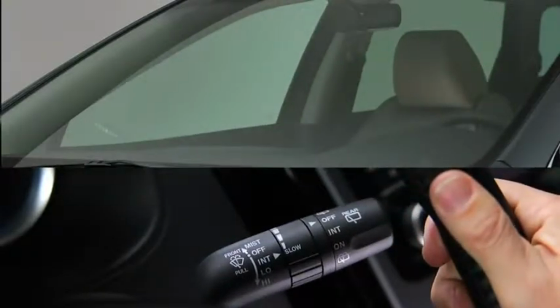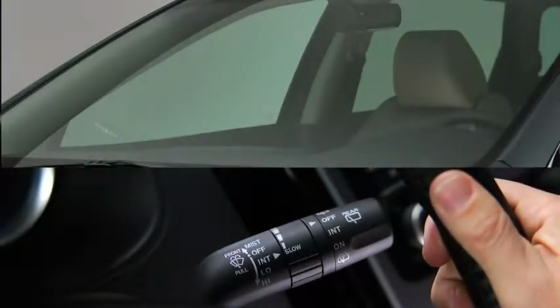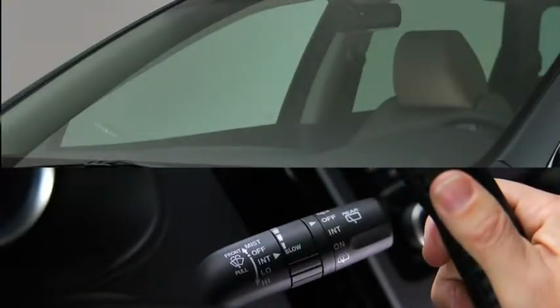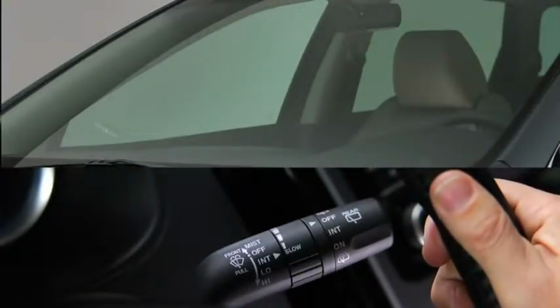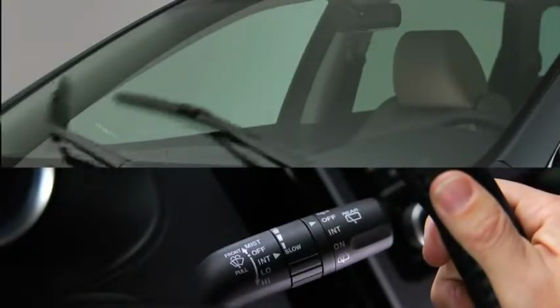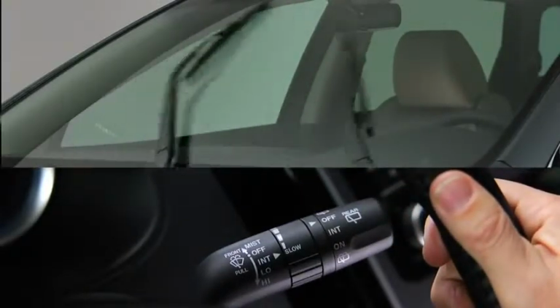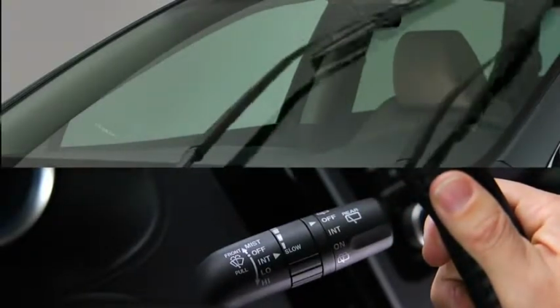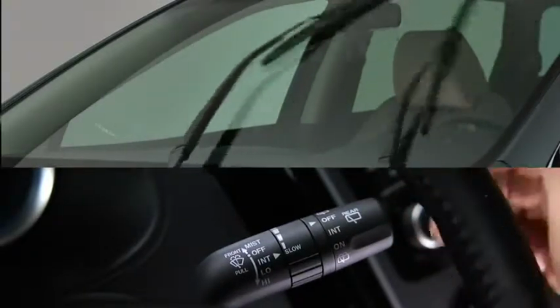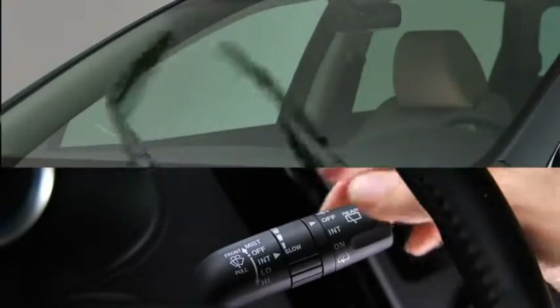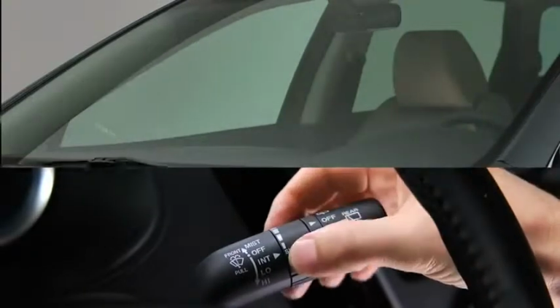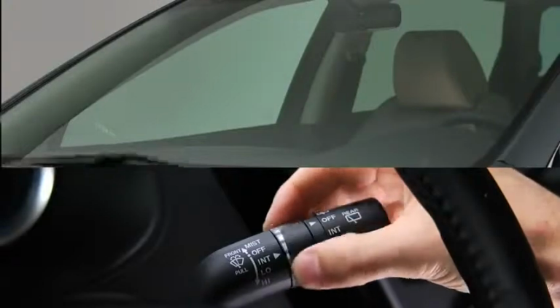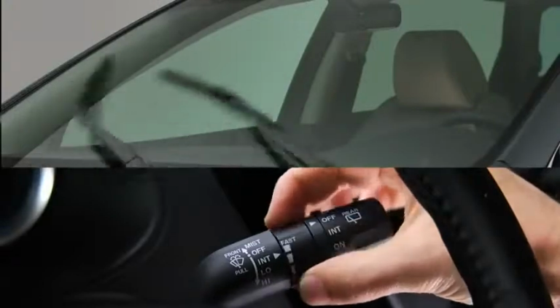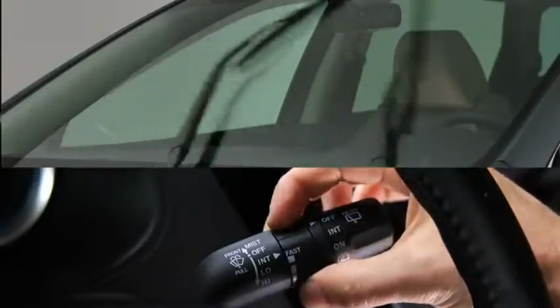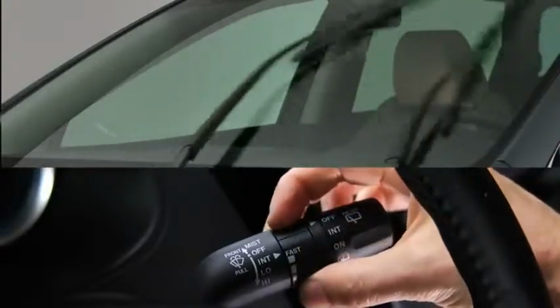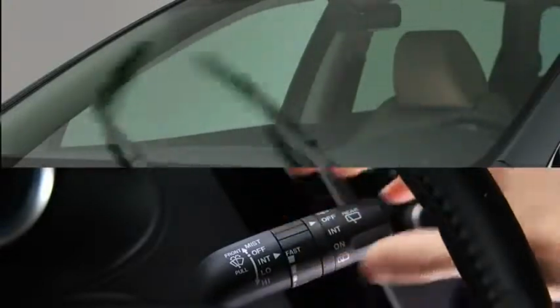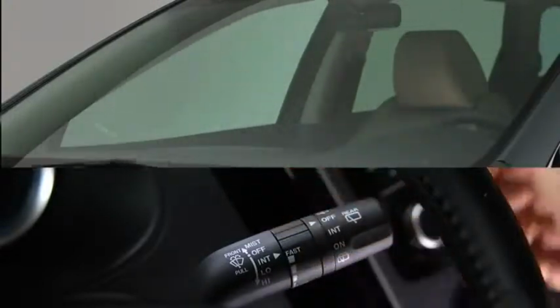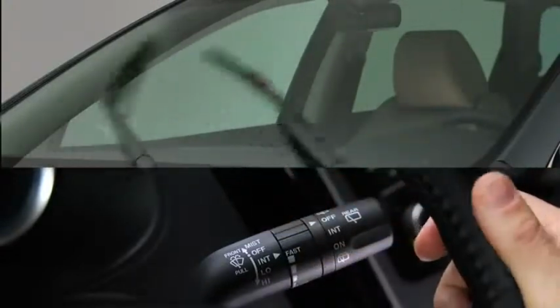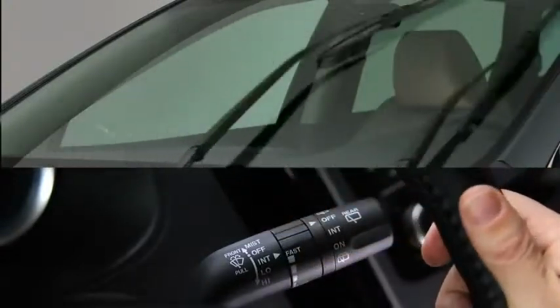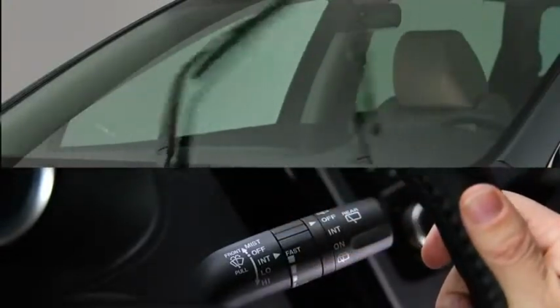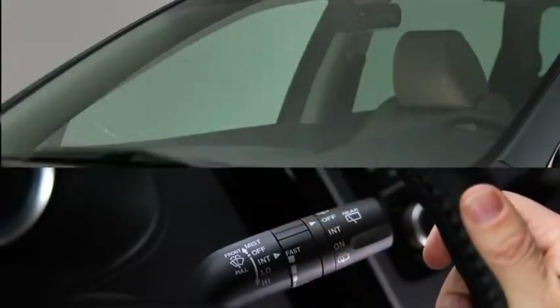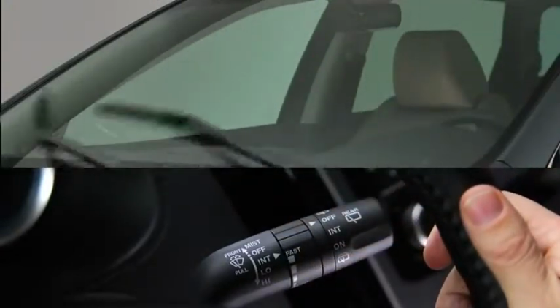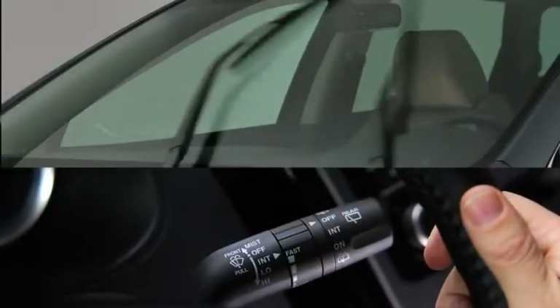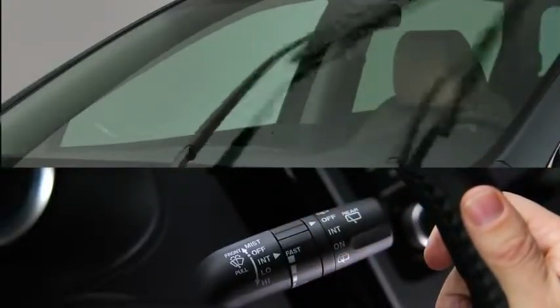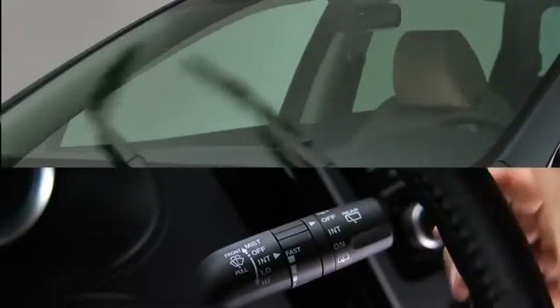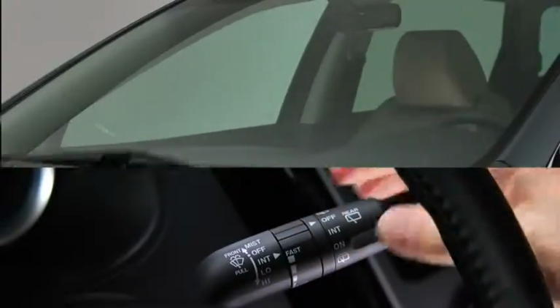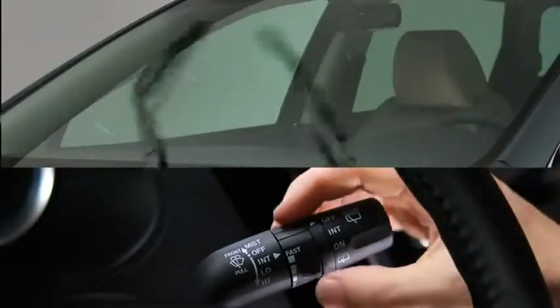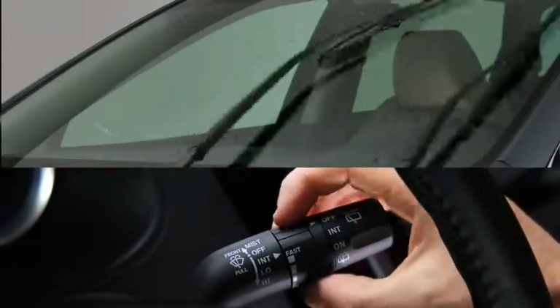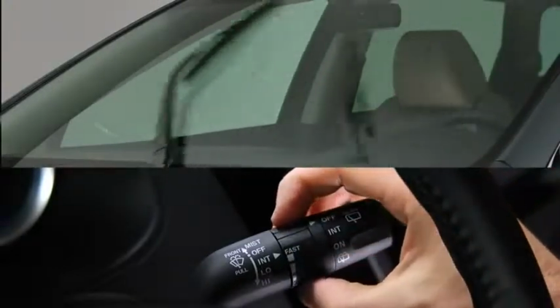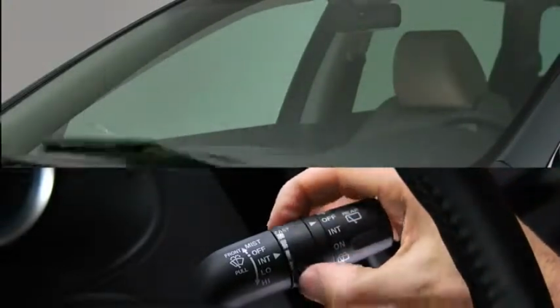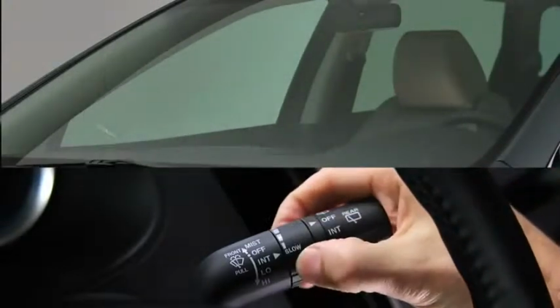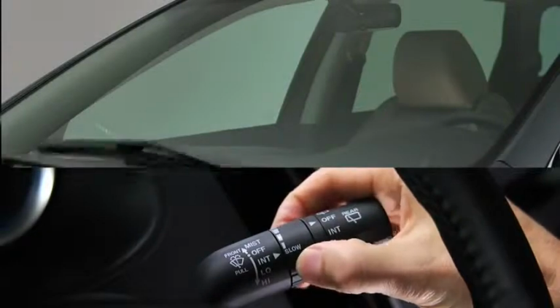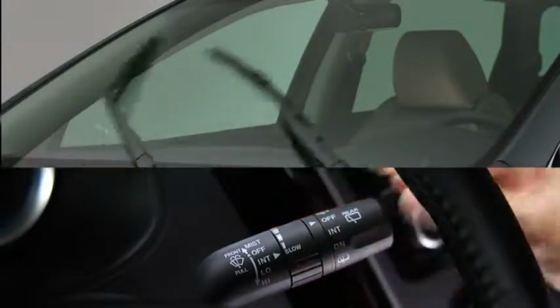Choose the interval timing by rotating the inner ring. Rotate the ring upward for a faster interval, or rotate it downward for a slower interval.